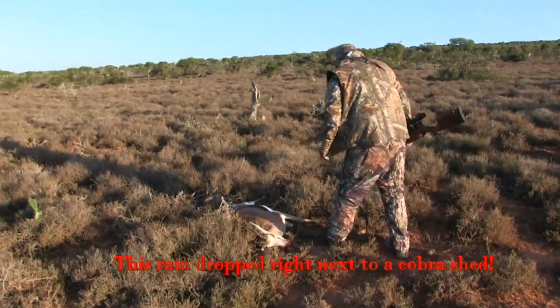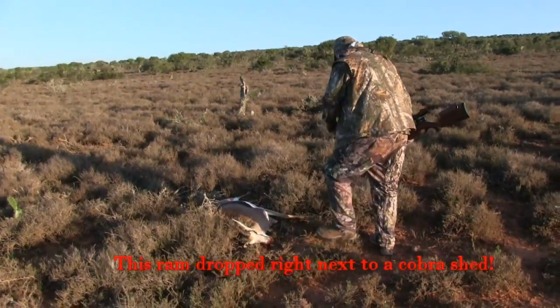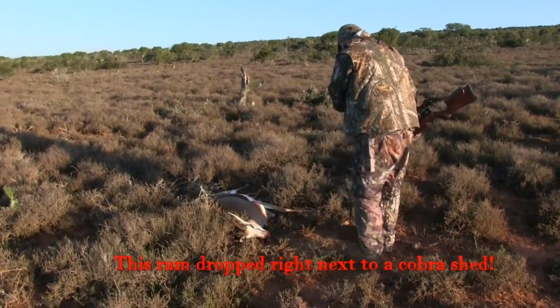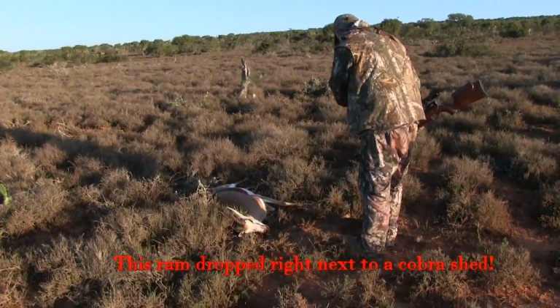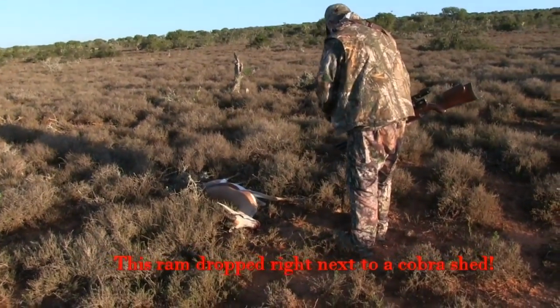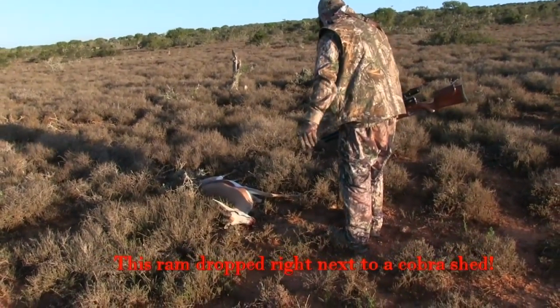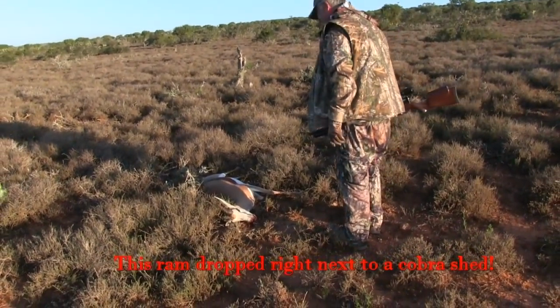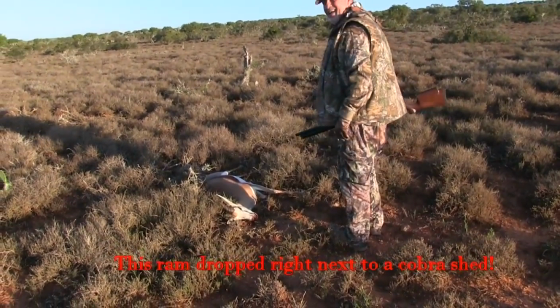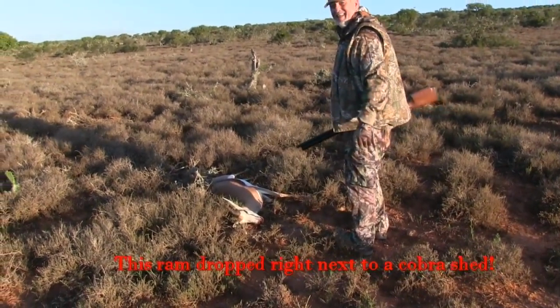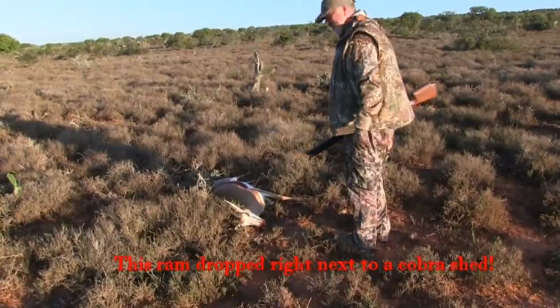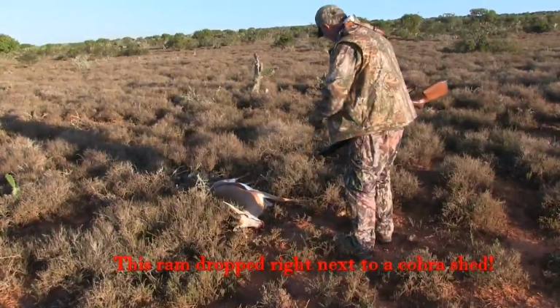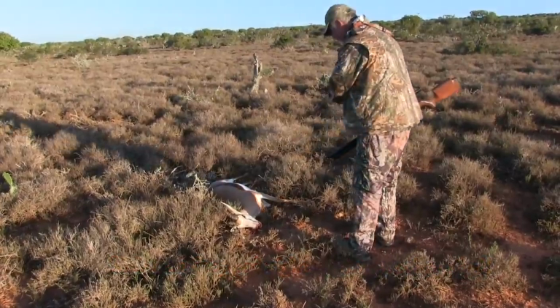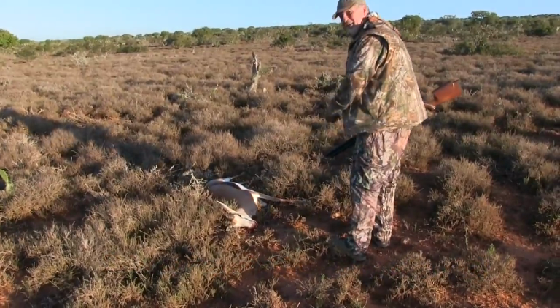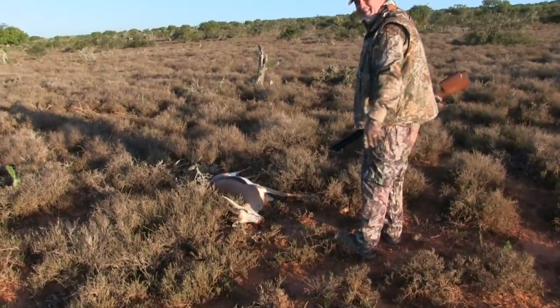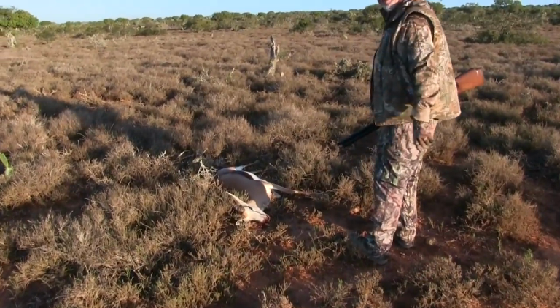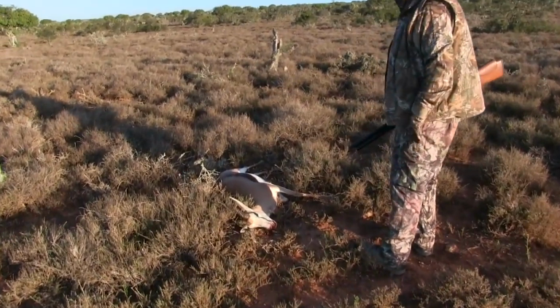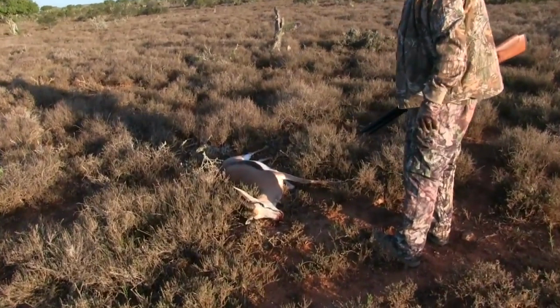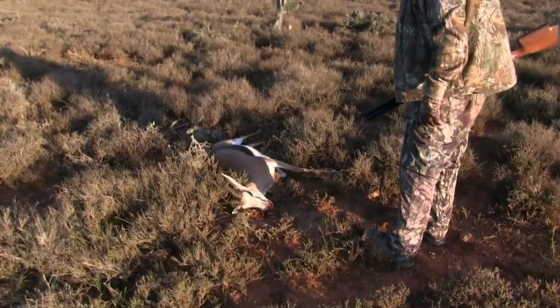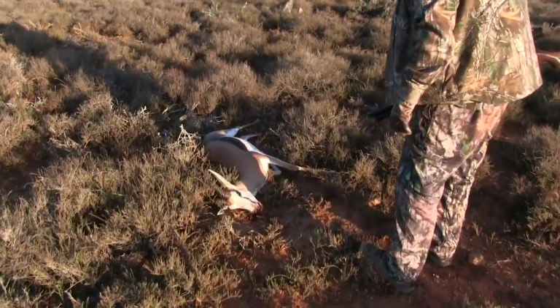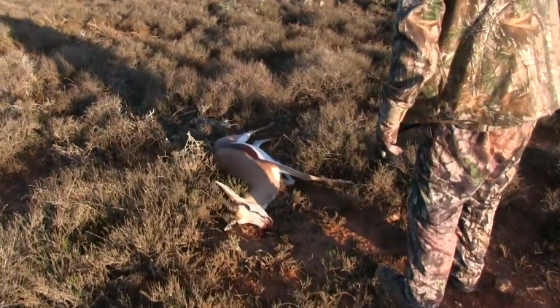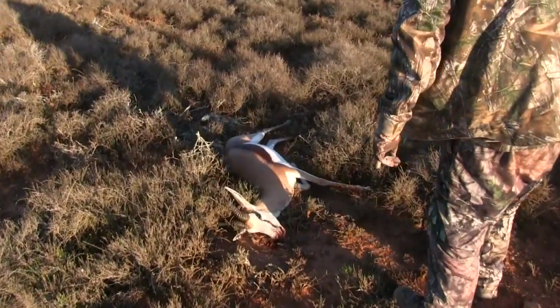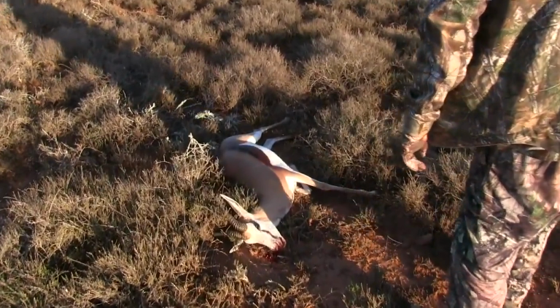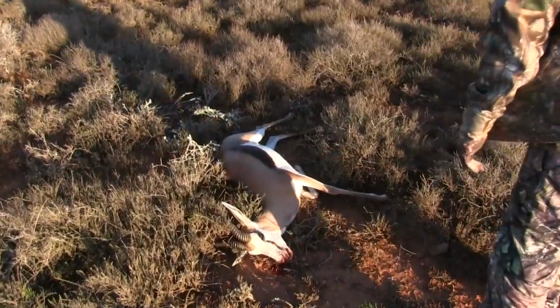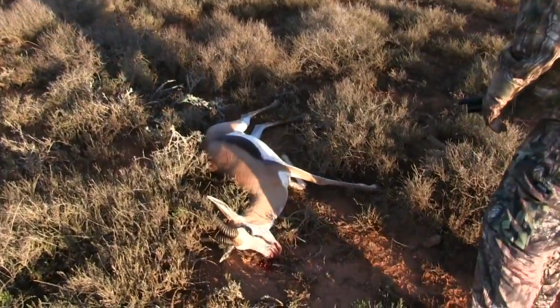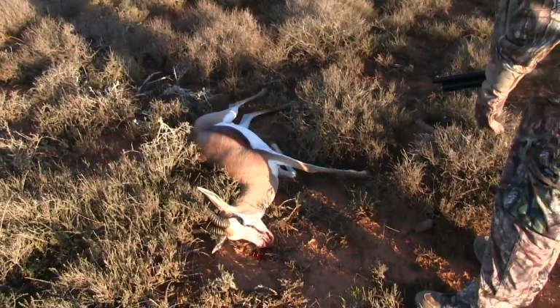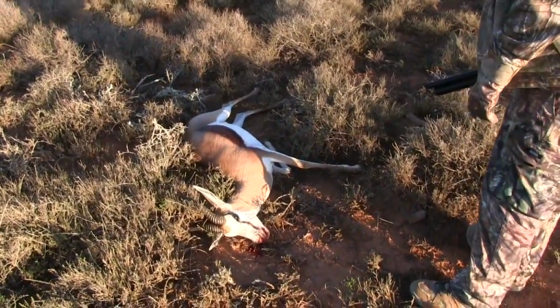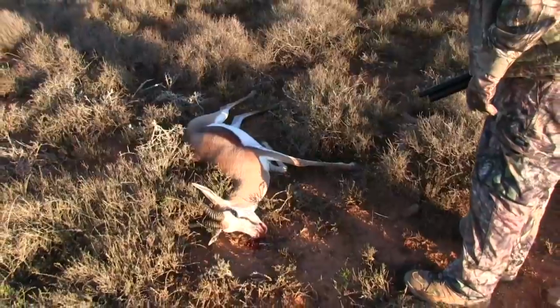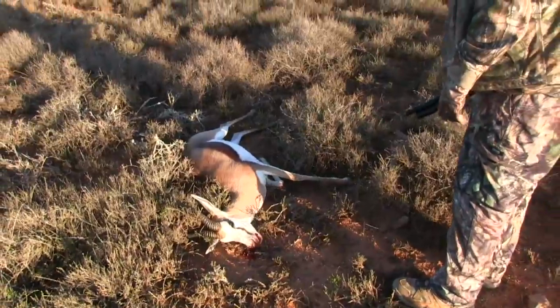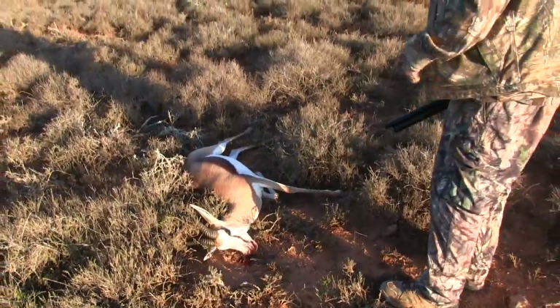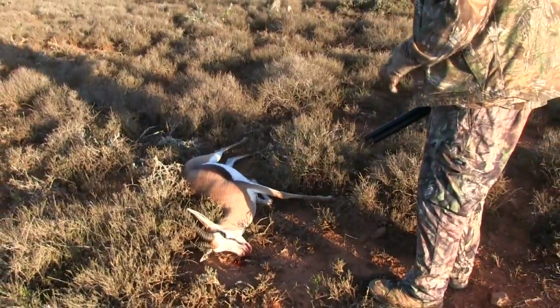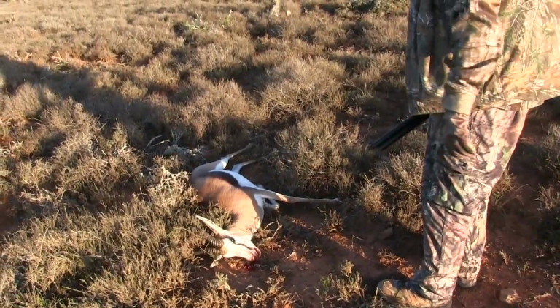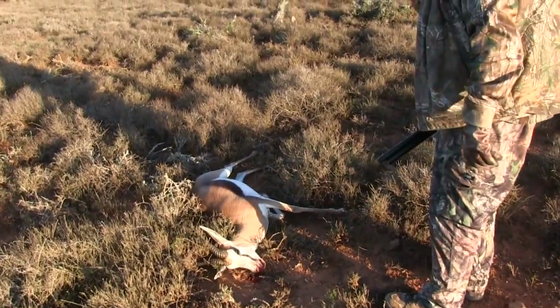There's a springbok right there. That scared the hell out of me — I looked down and he fell right next to a puff adder.